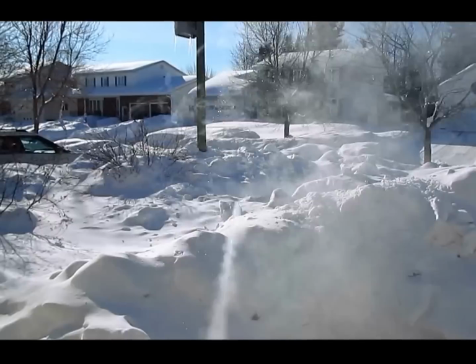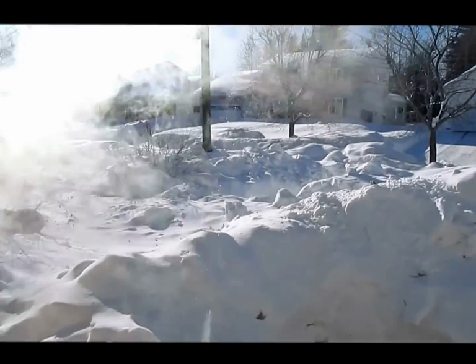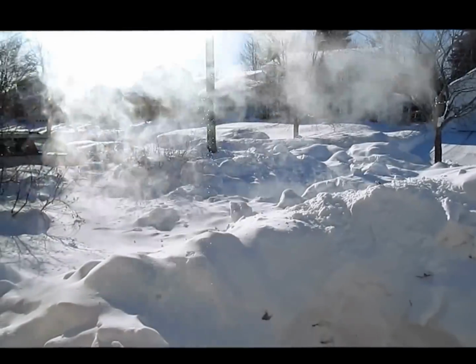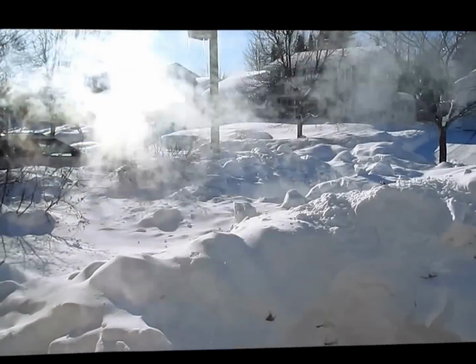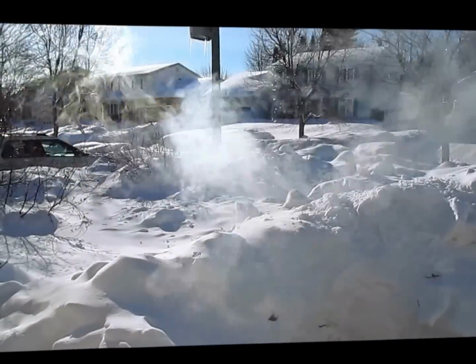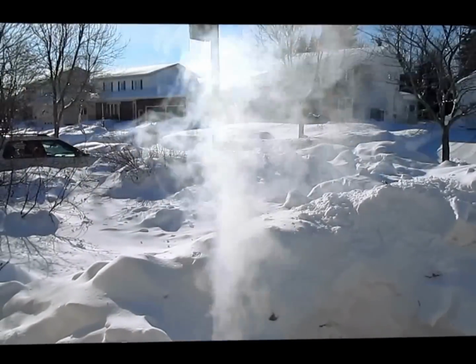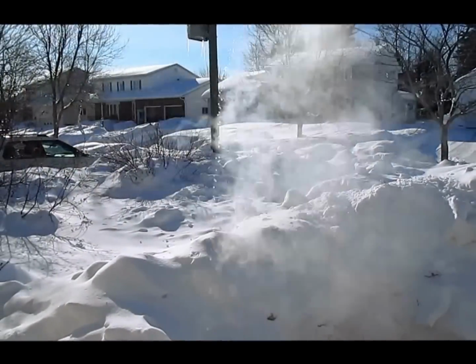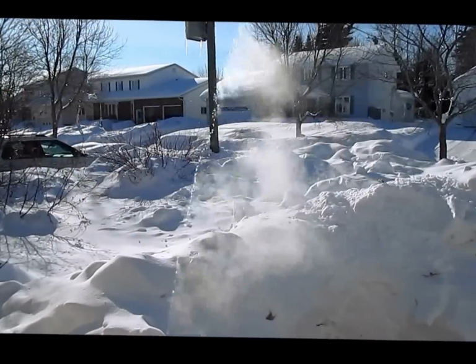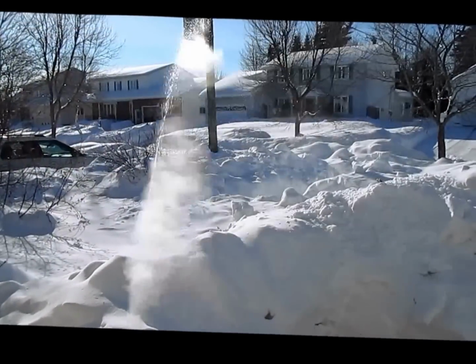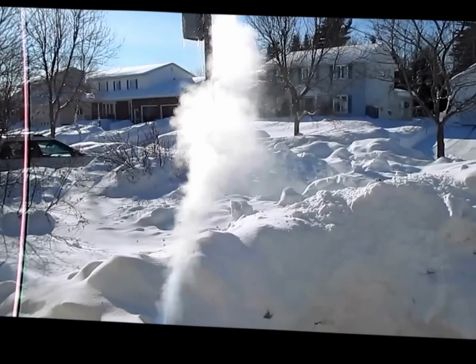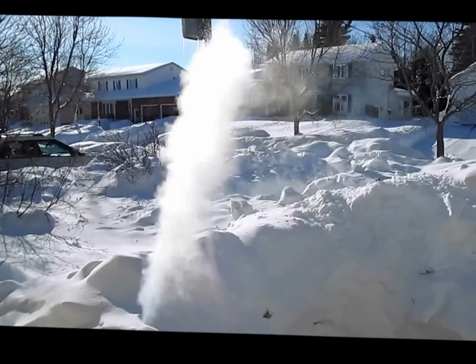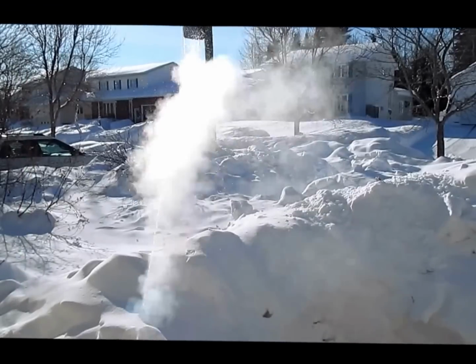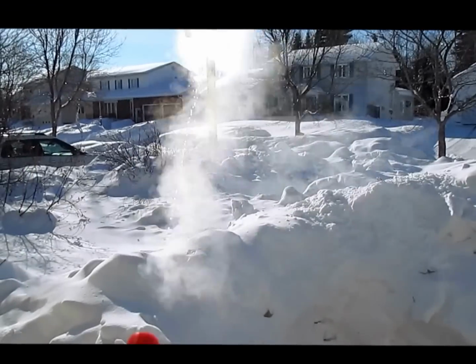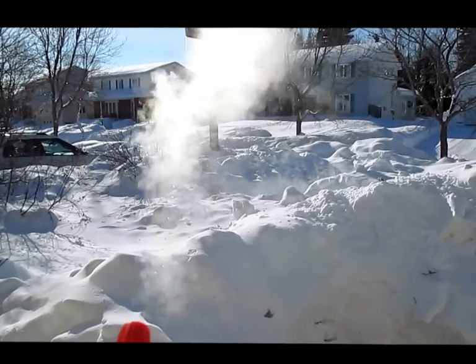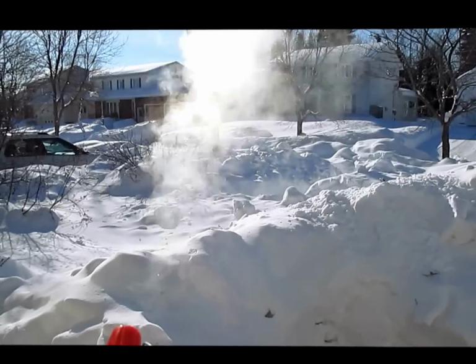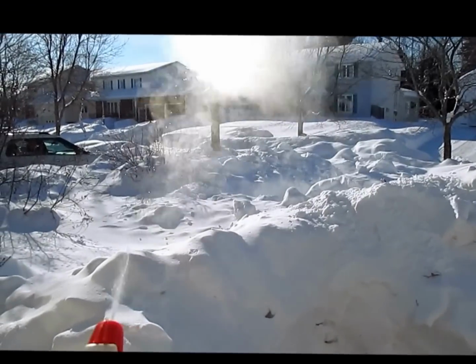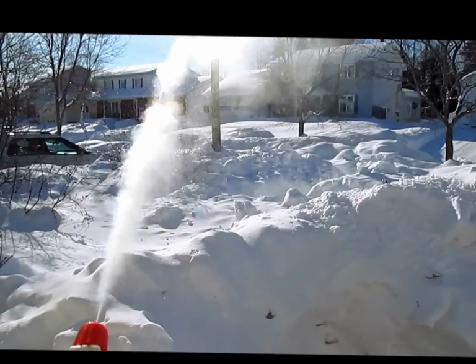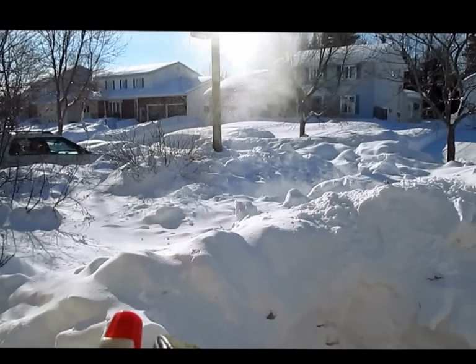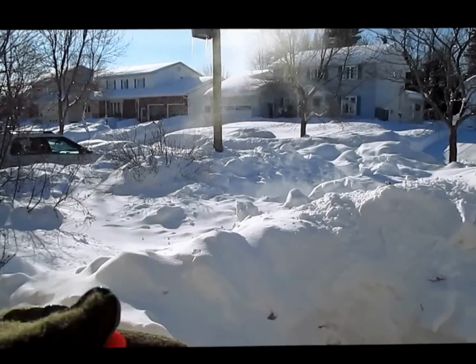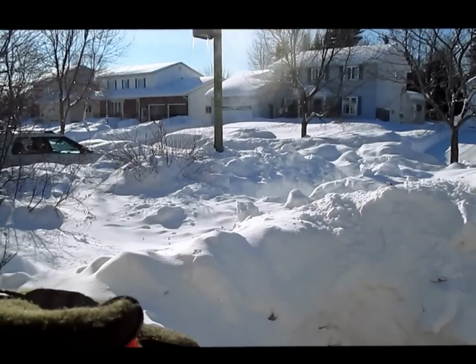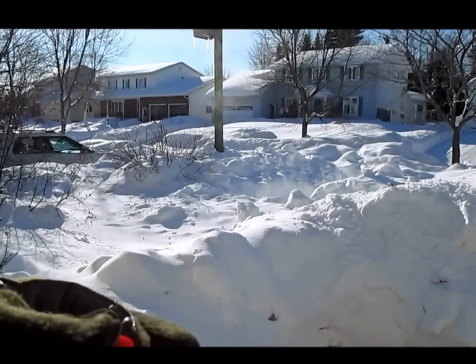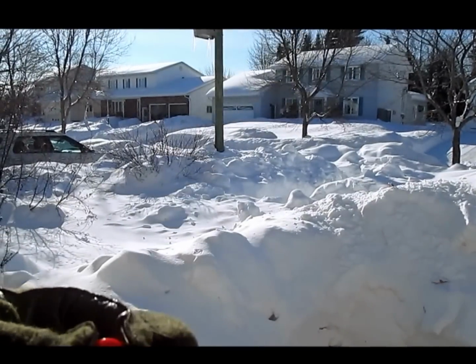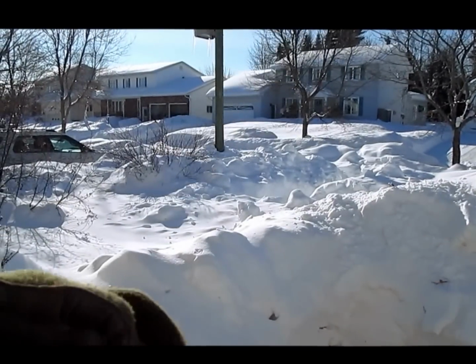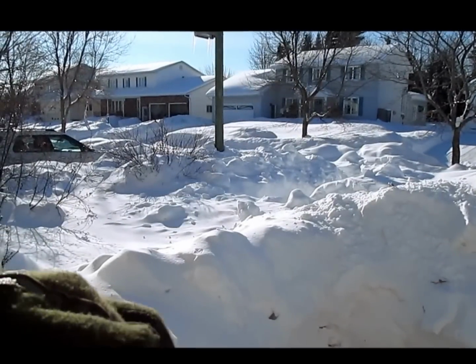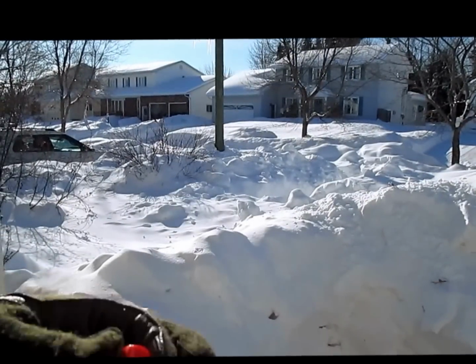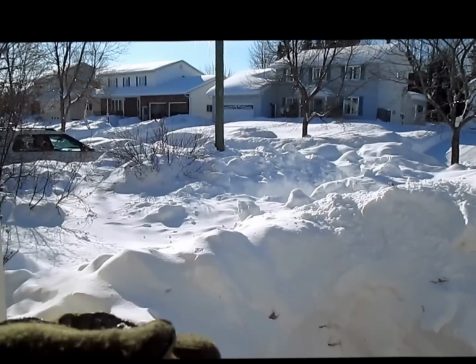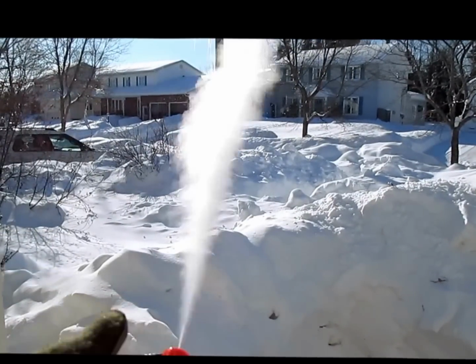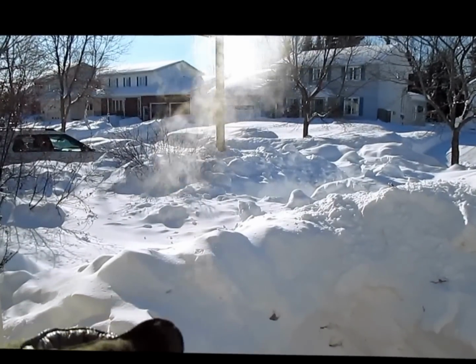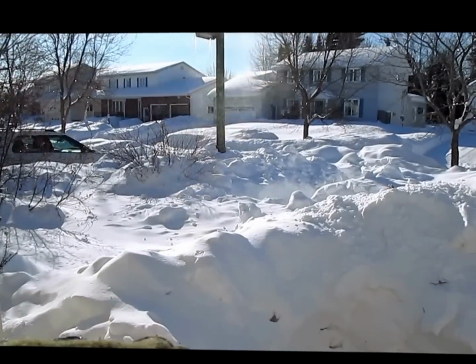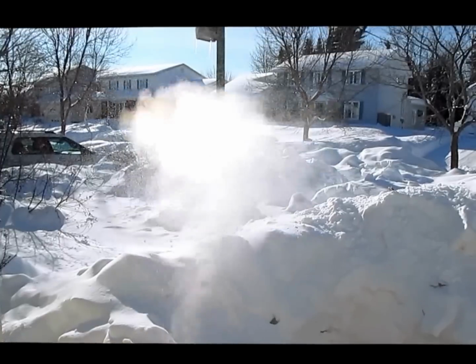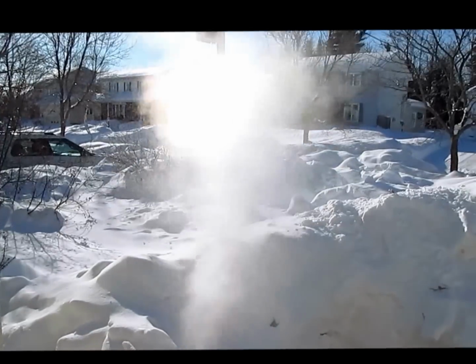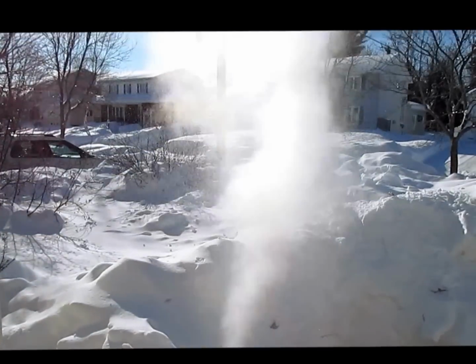Cool, huh? Ouch, the bottle's kind of hot. What if I open up the spray a little more? It would make it tighter. Hit the snow and see what it does.